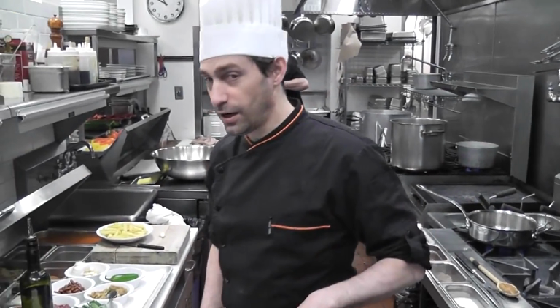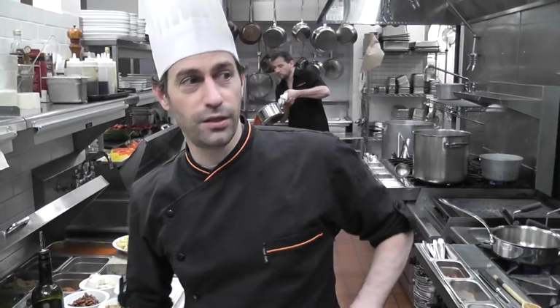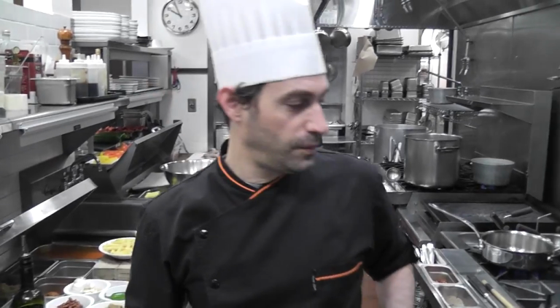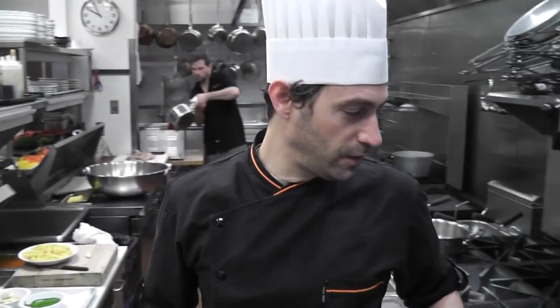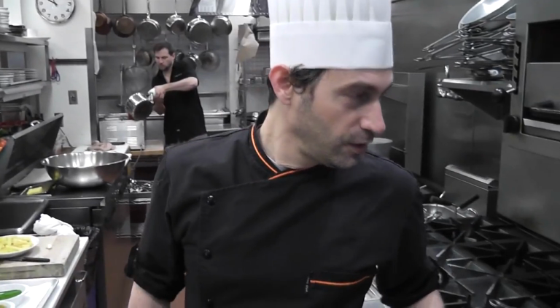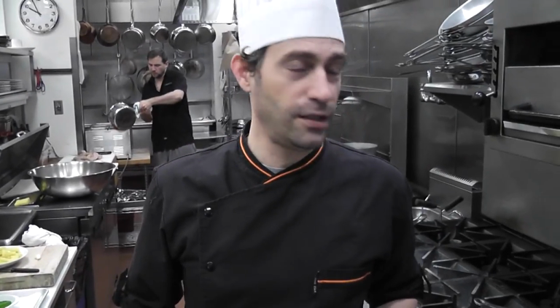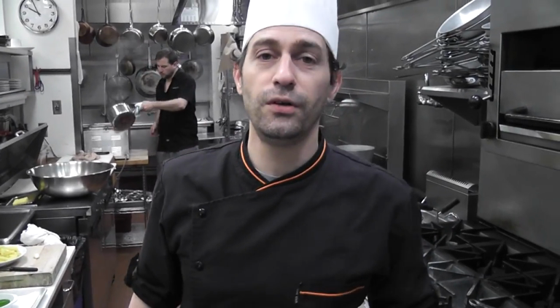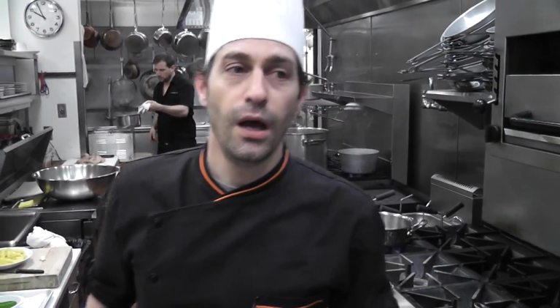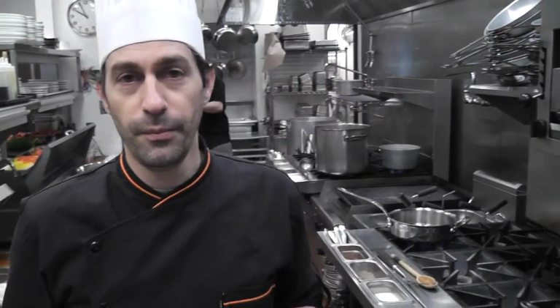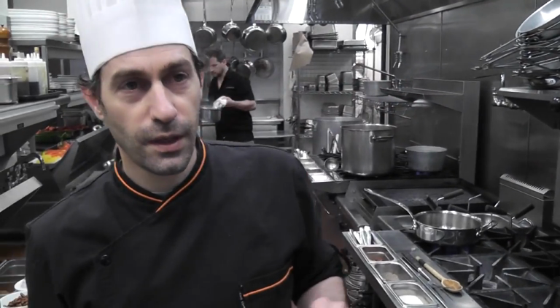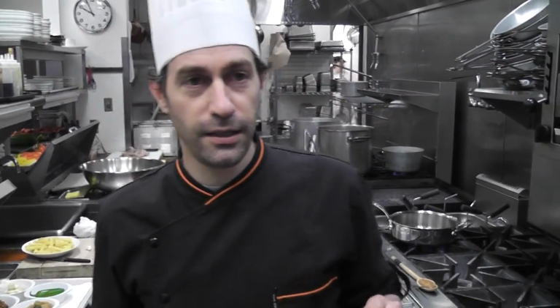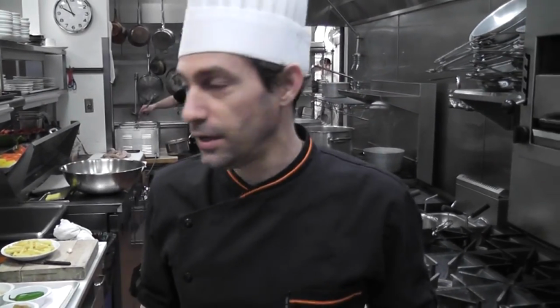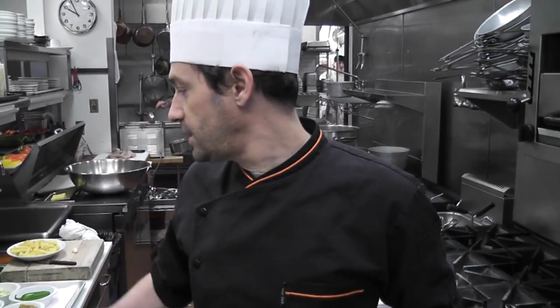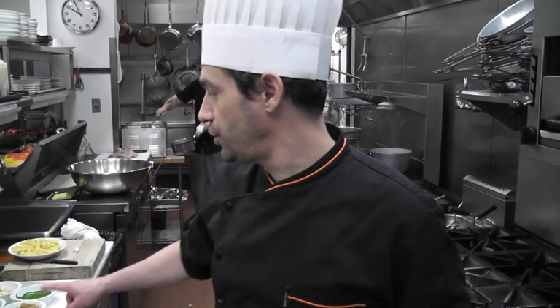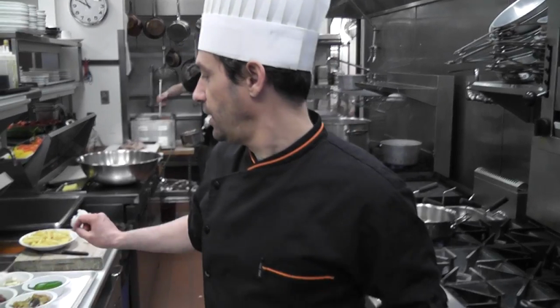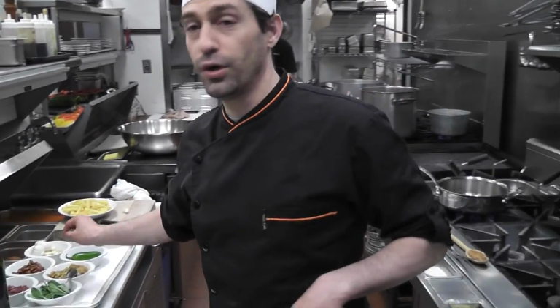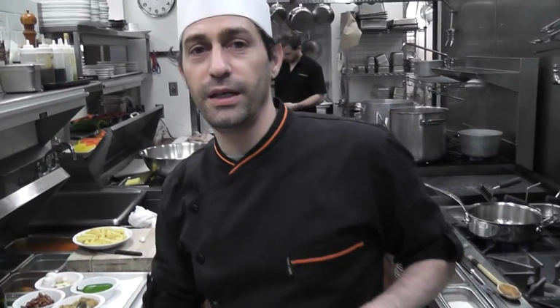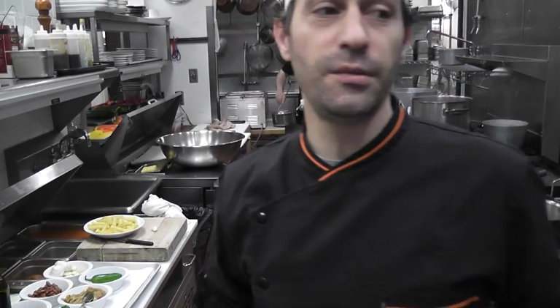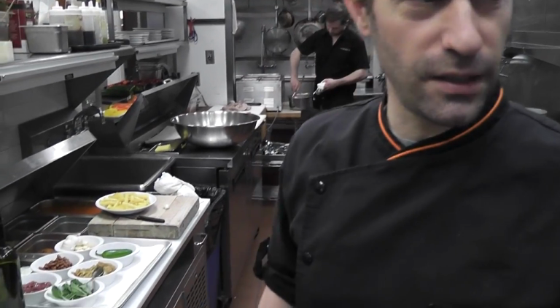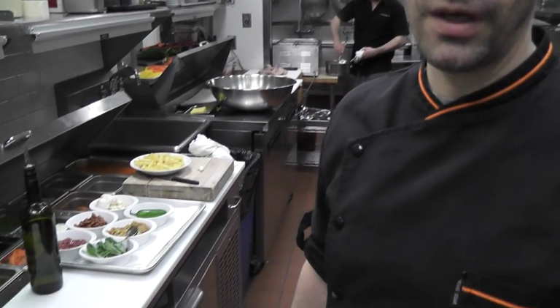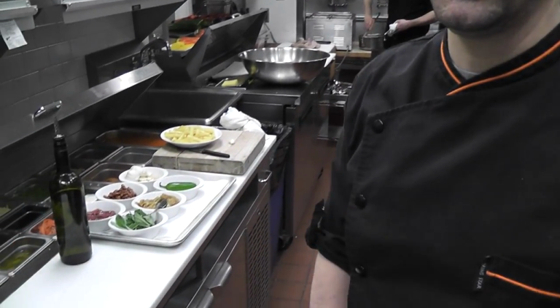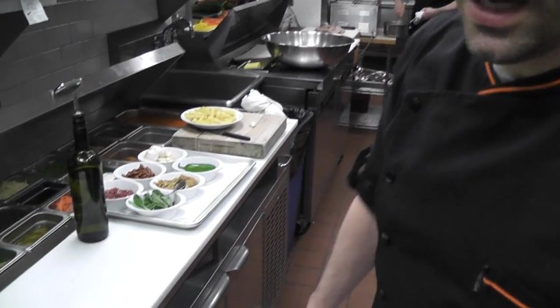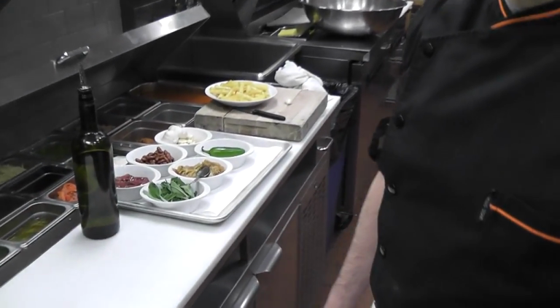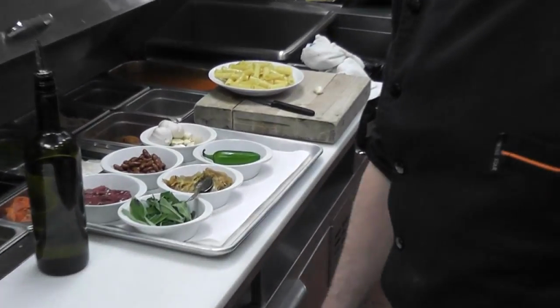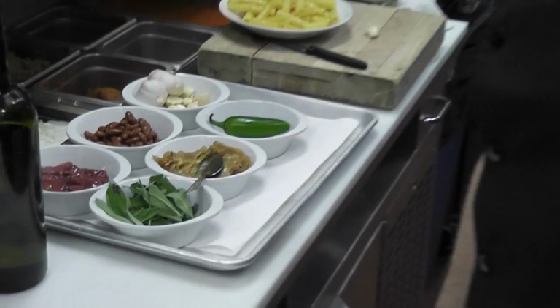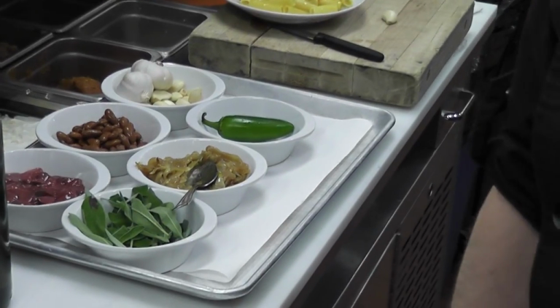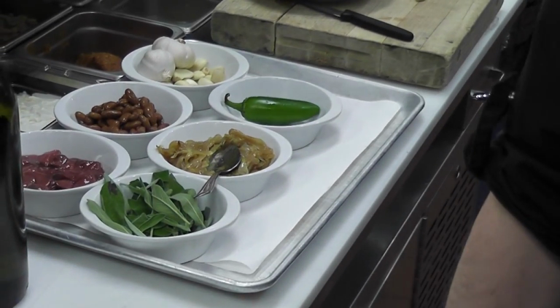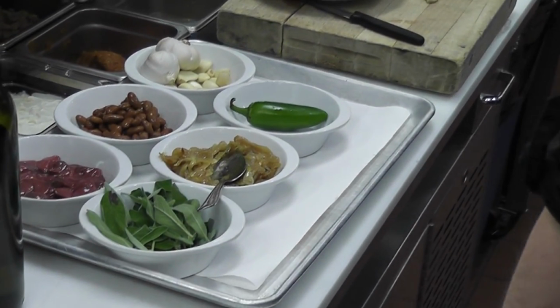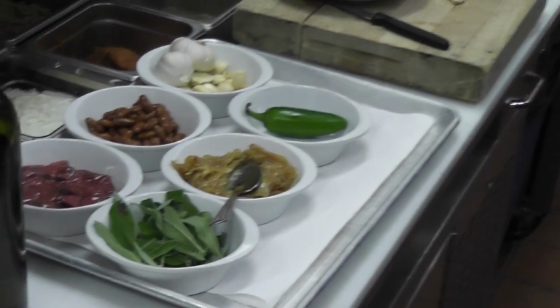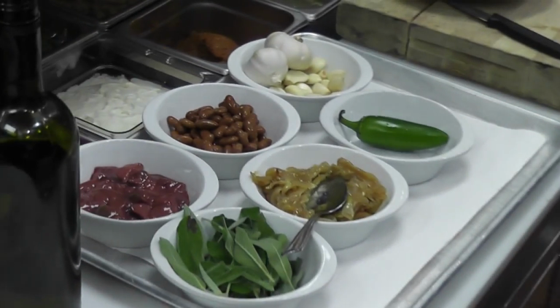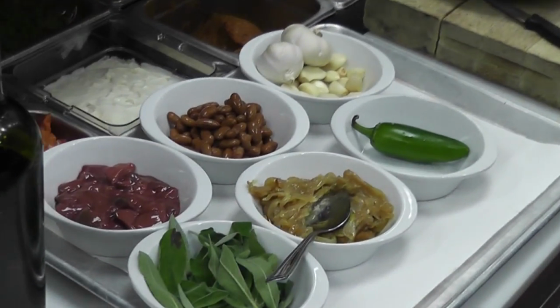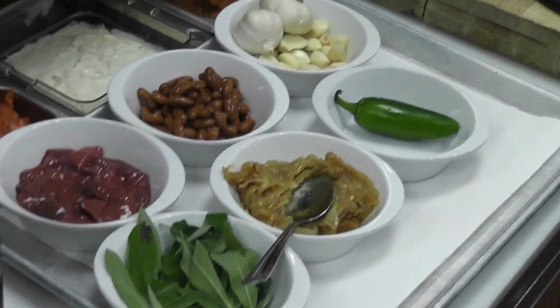What are we doing today, Peter? Our chicken liver, sage, and borlotti bean and onion pasta that we have here on our night menu at Zambri's.